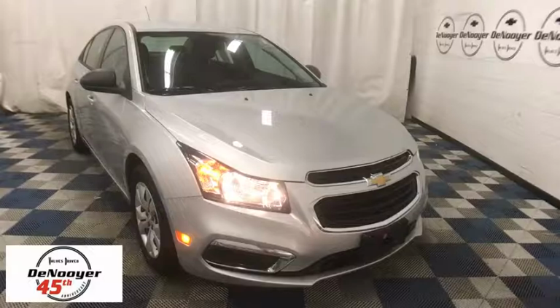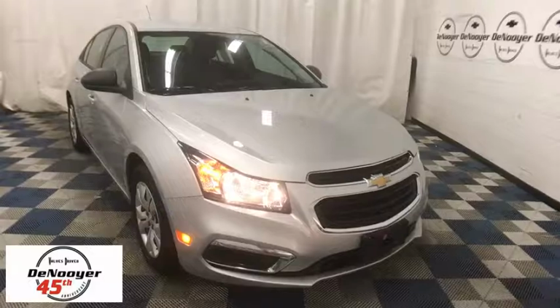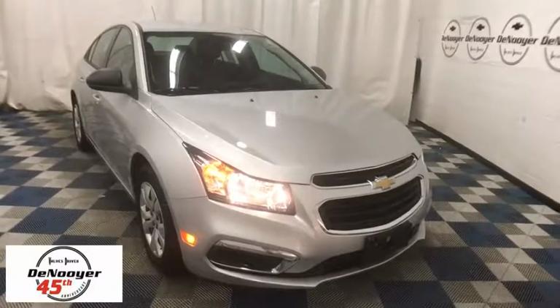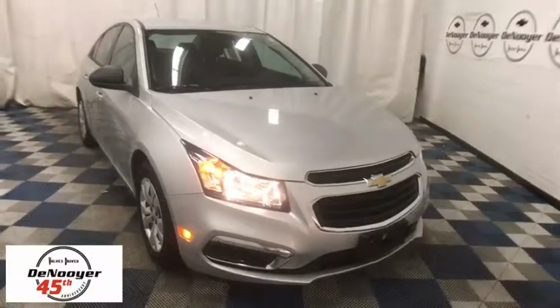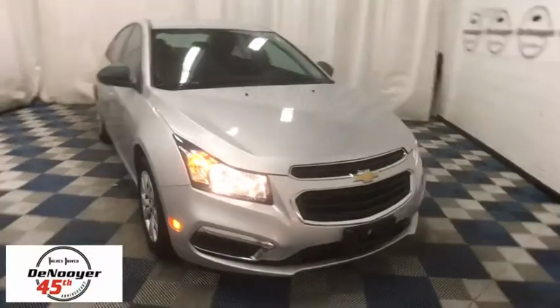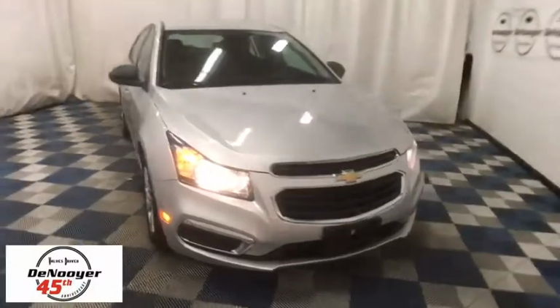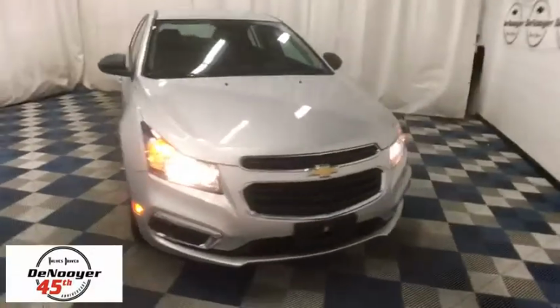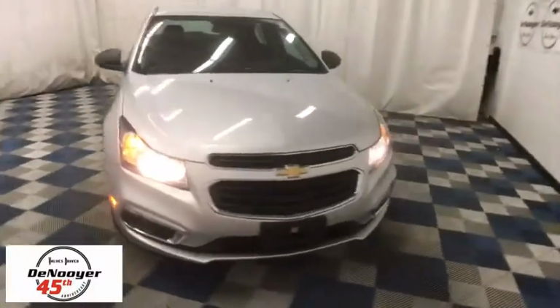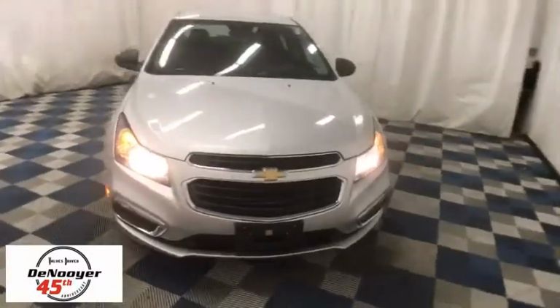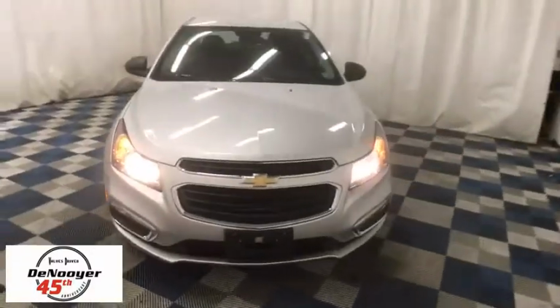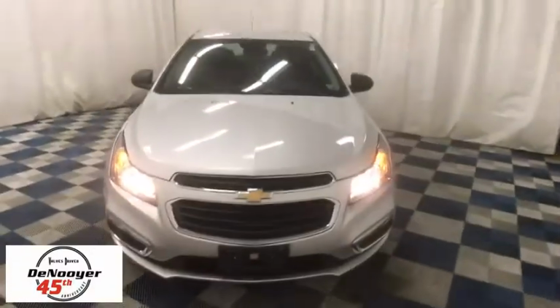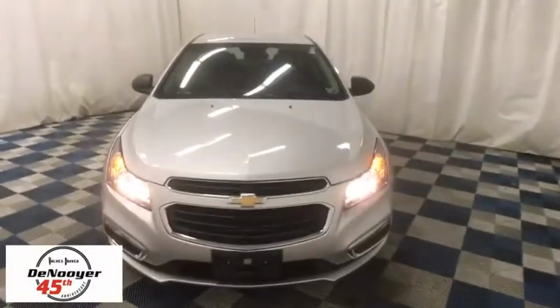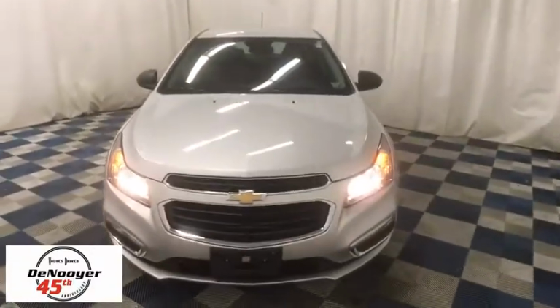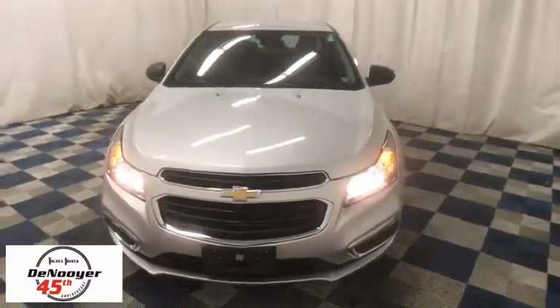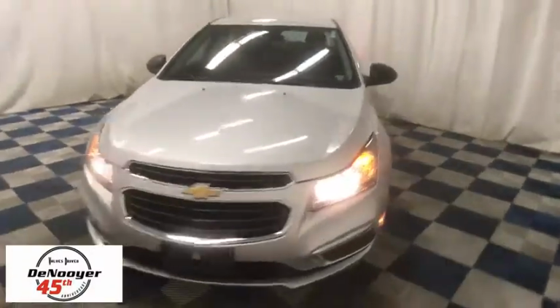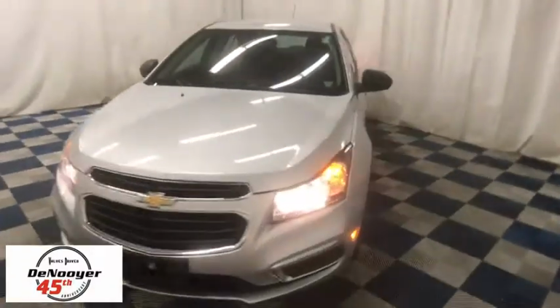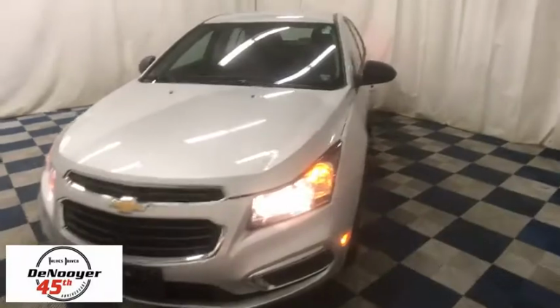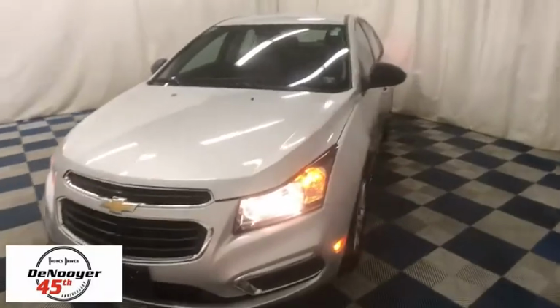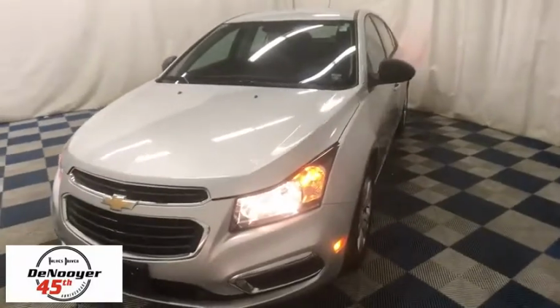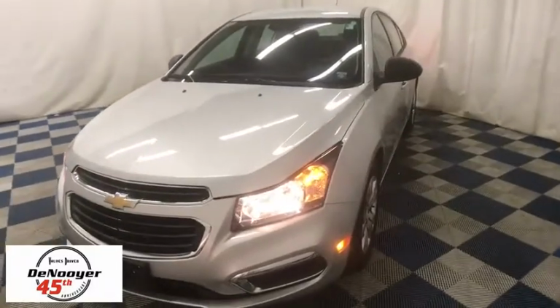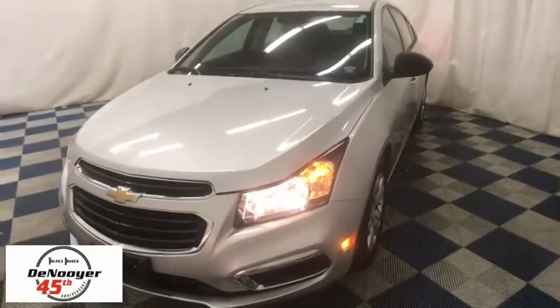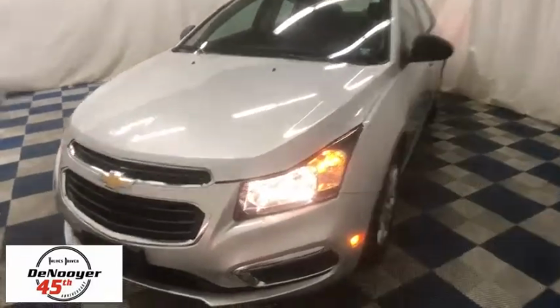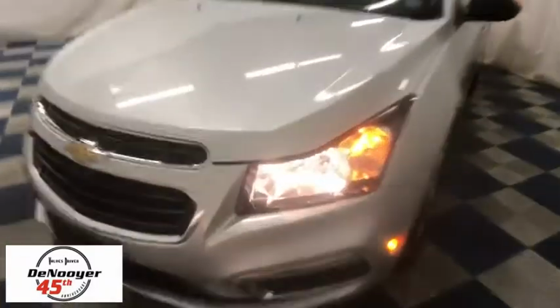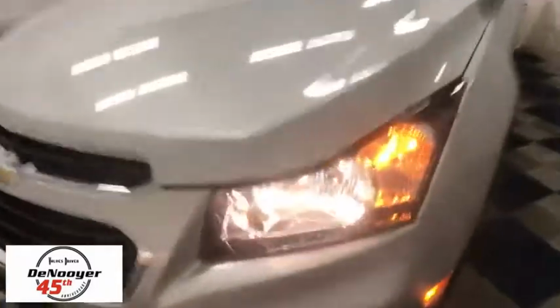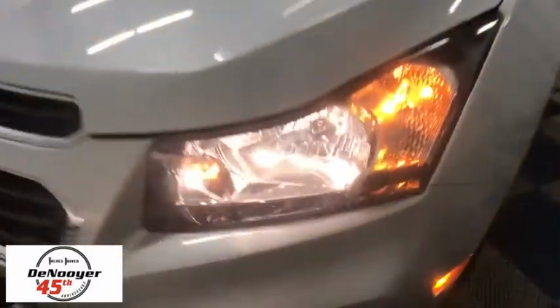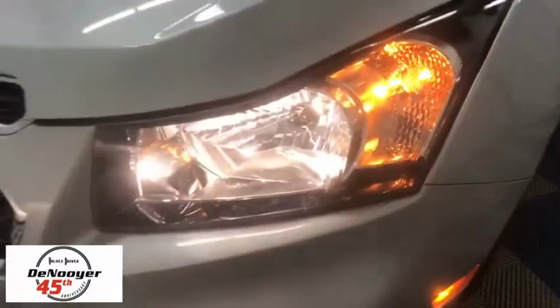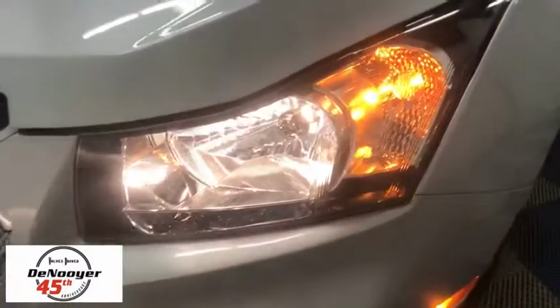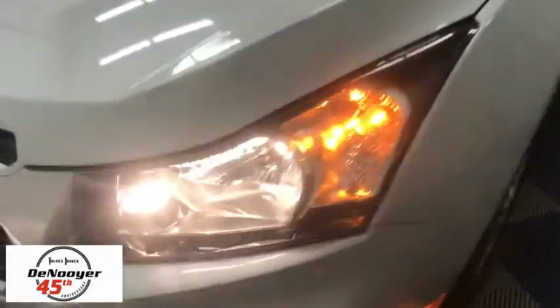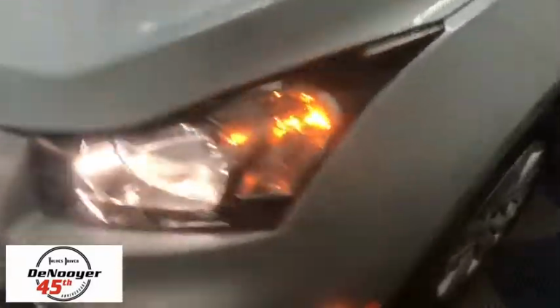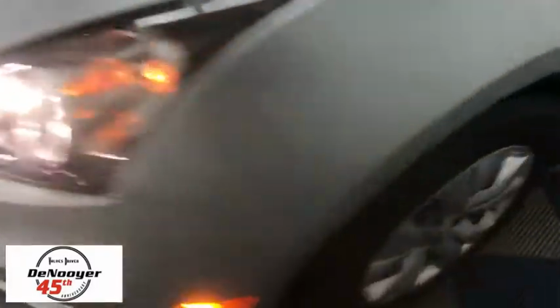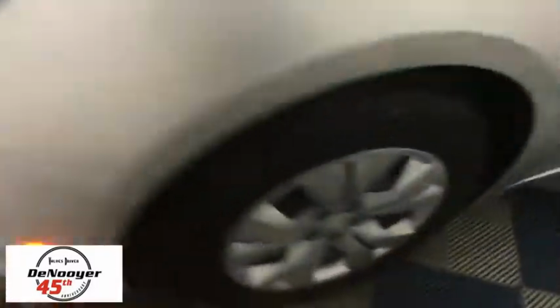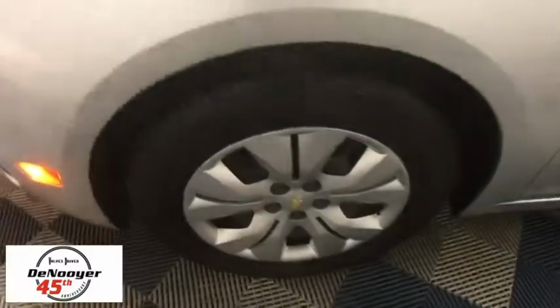The 2016 Chevrolet Cruze. The Cruze Blueprint calls for more than you'd expect. This vehicle has less than 10,000 miles. Here are some of this vehicle's great options.